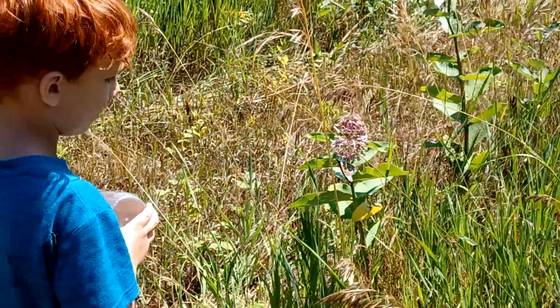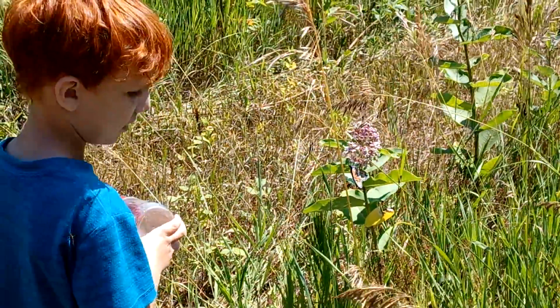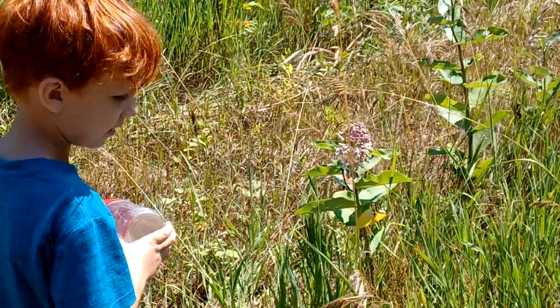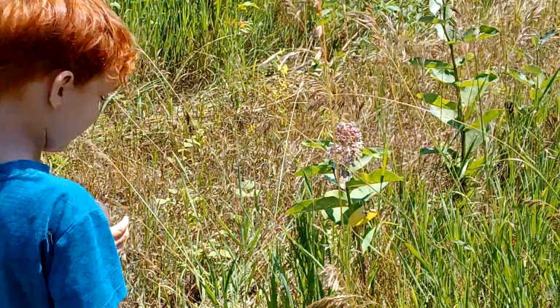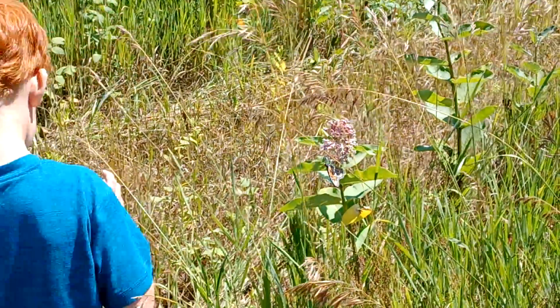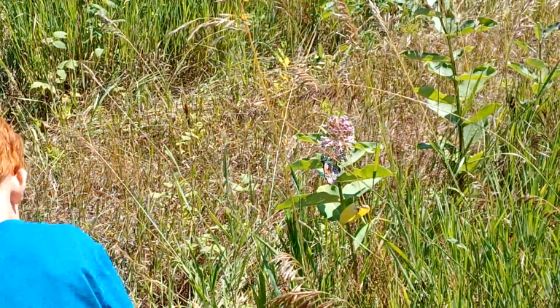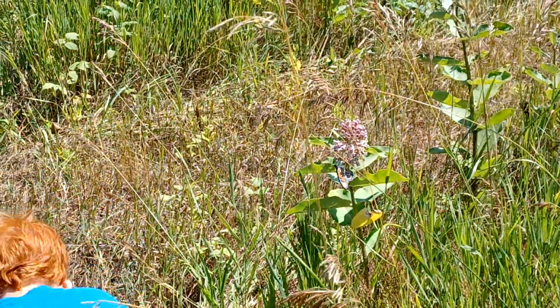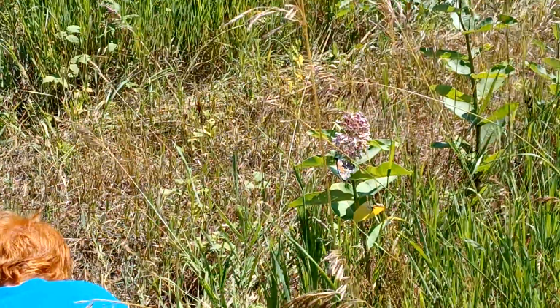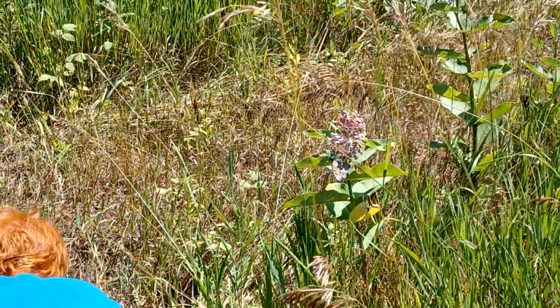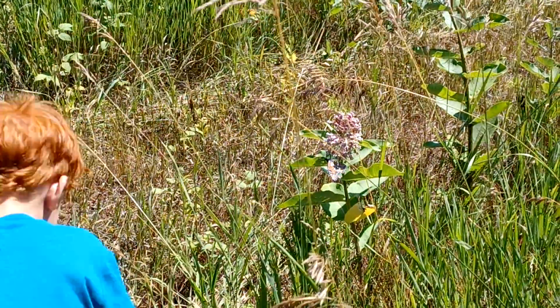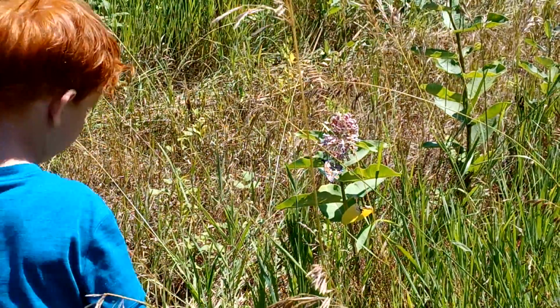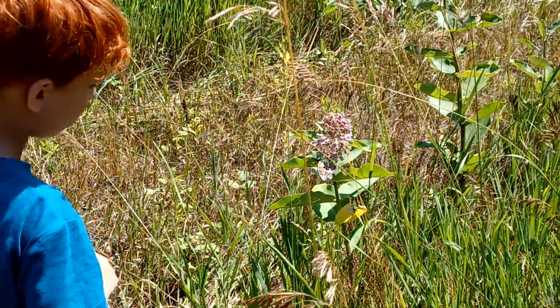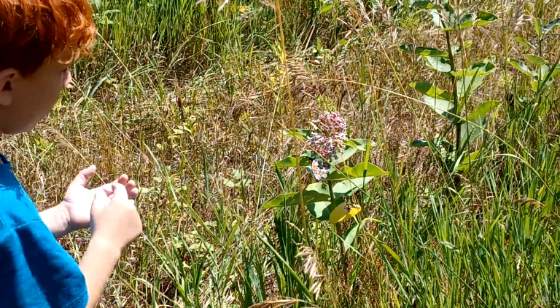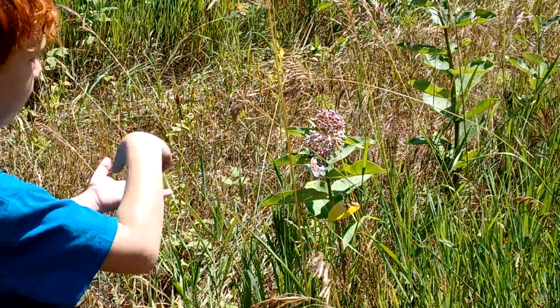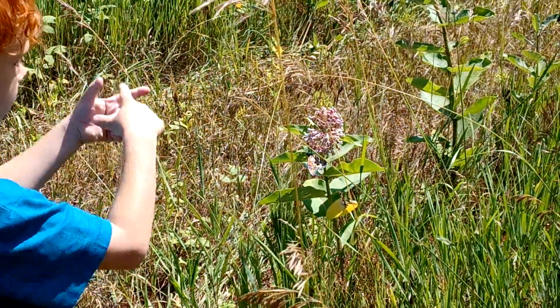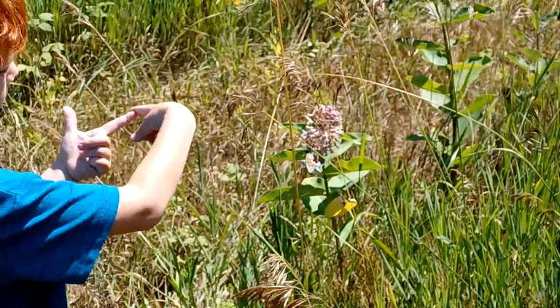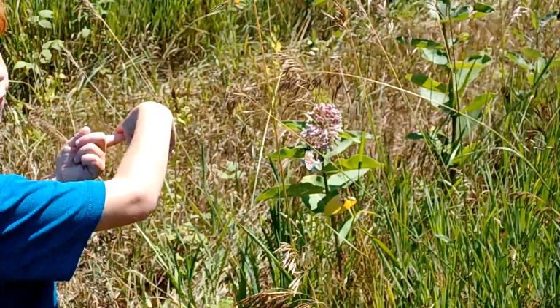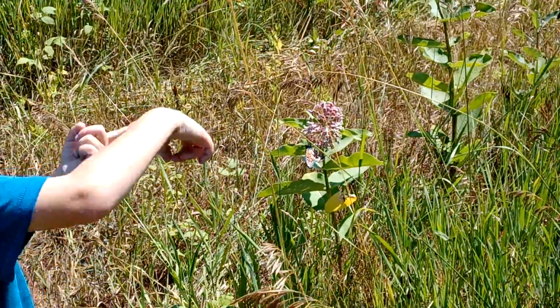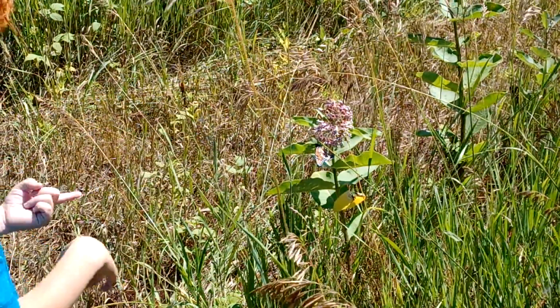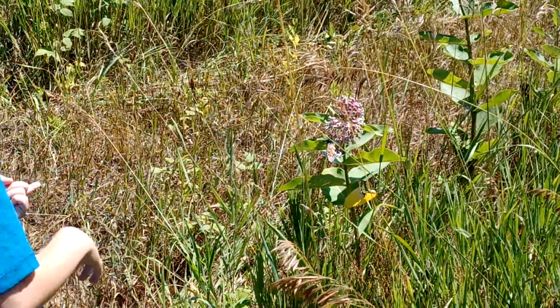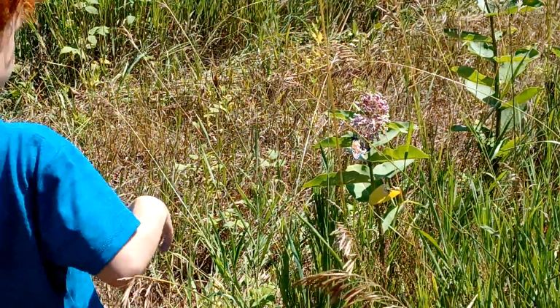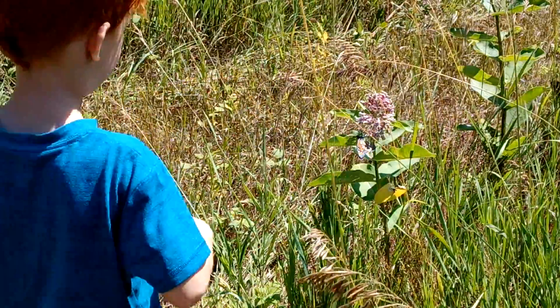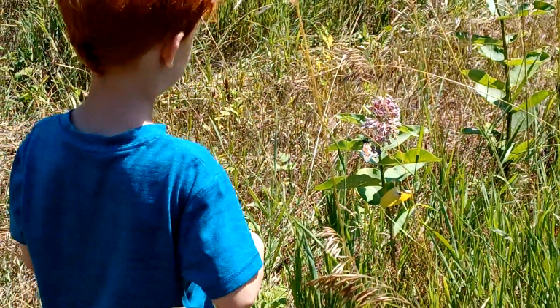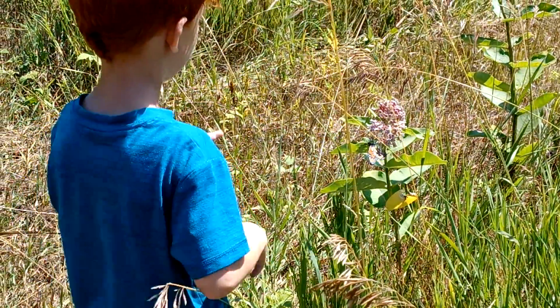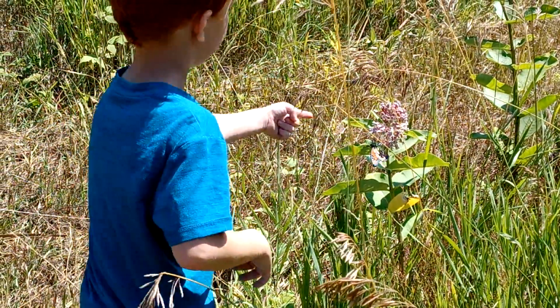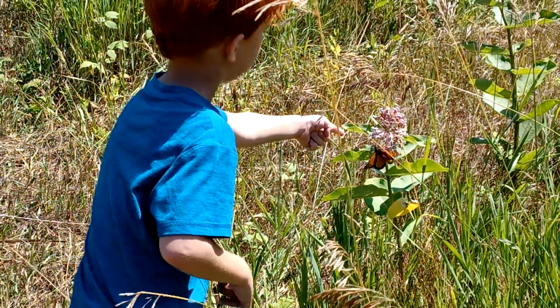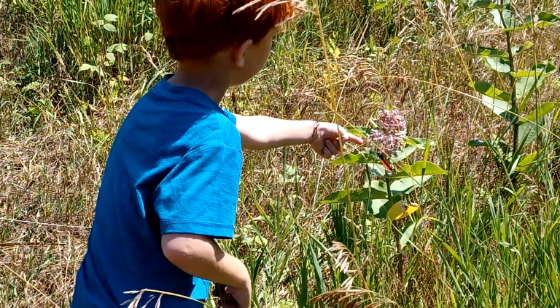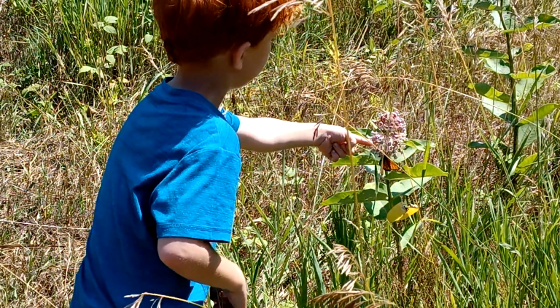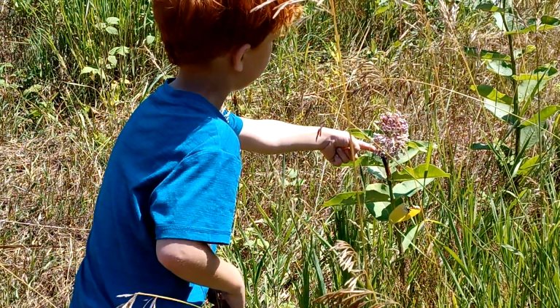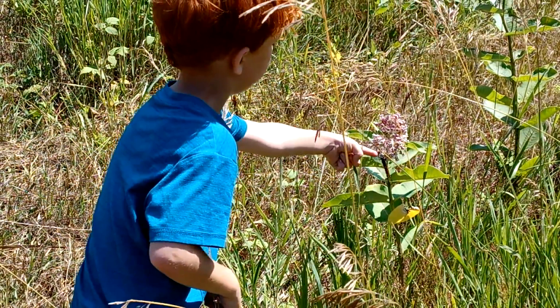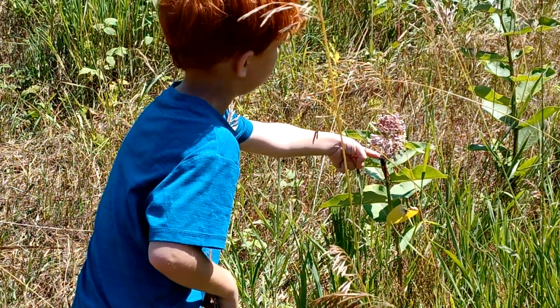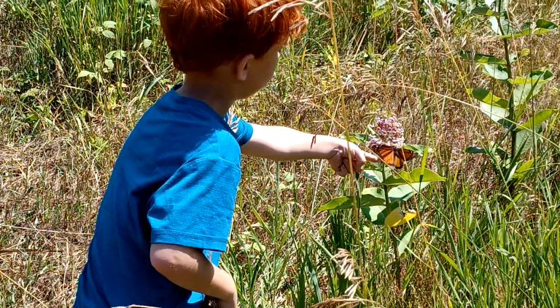Do you think I can get it? No, honey, we can't catch it because it'll kill it. I just want to see if it will fly on my finger. Oh, you can try. Let's just stick your finger out. Gentle.